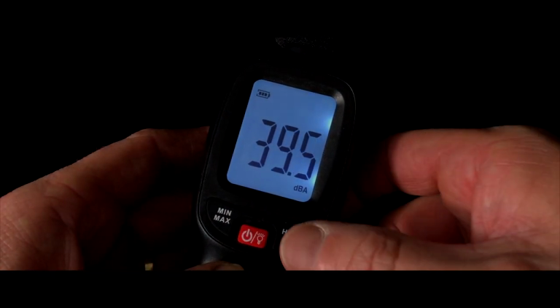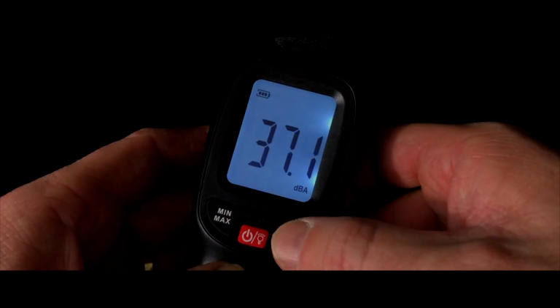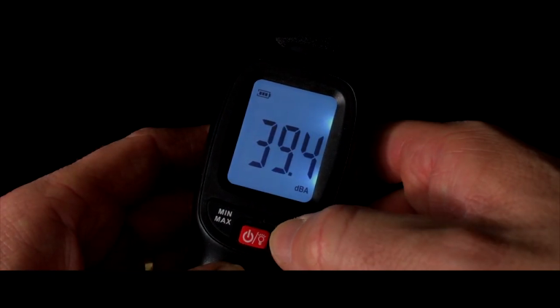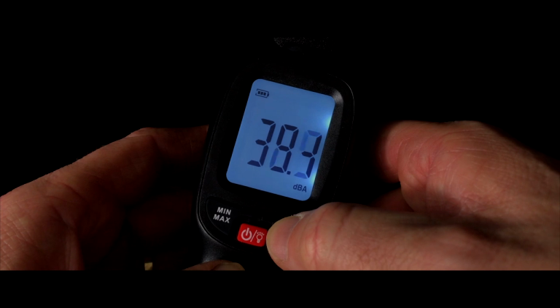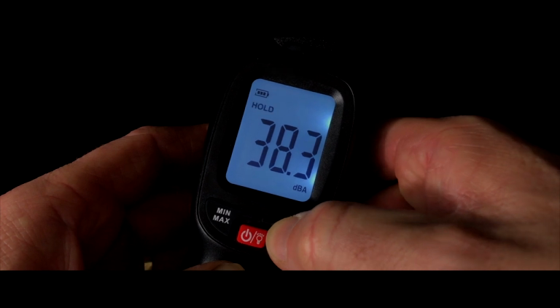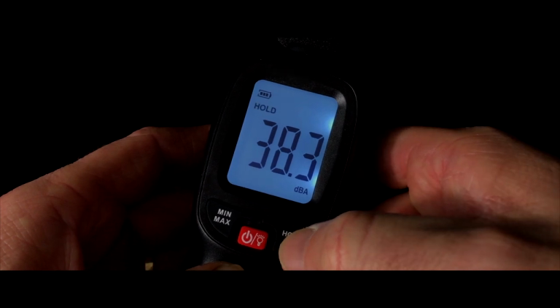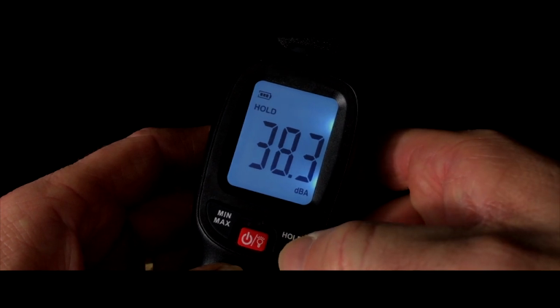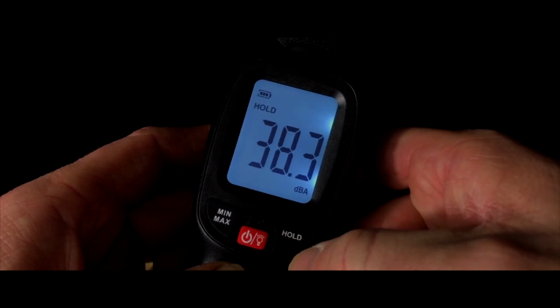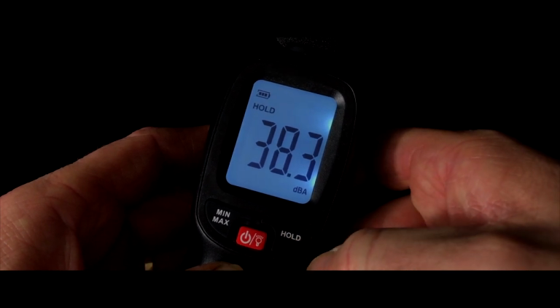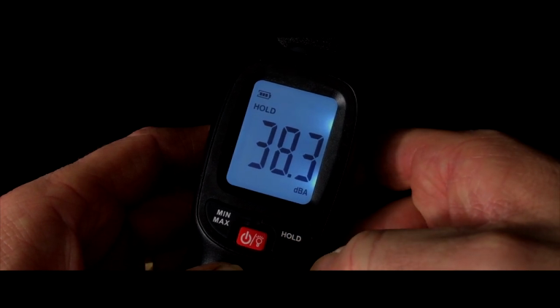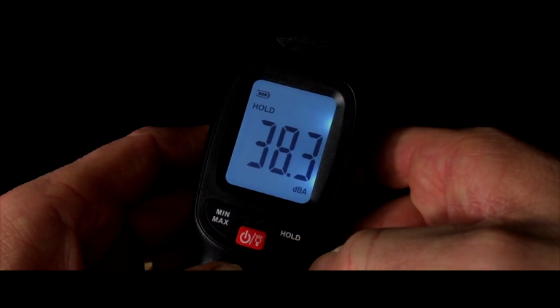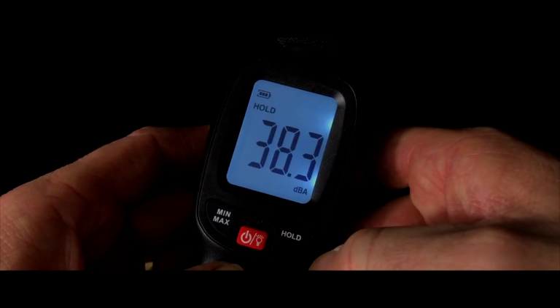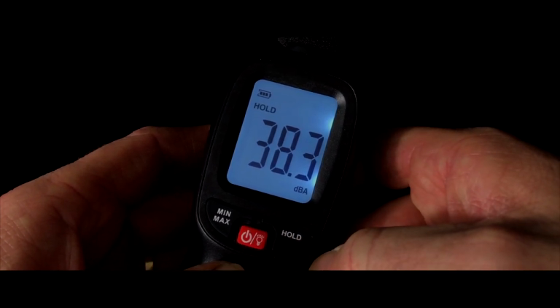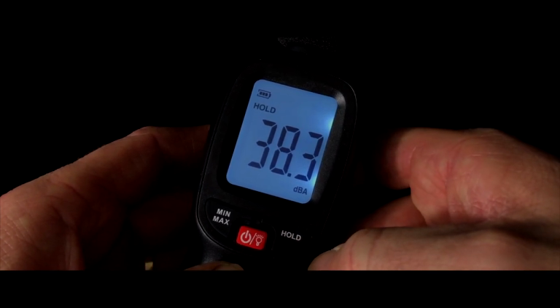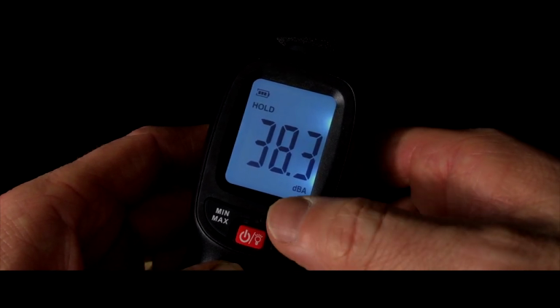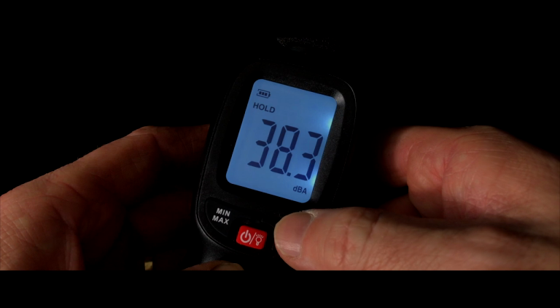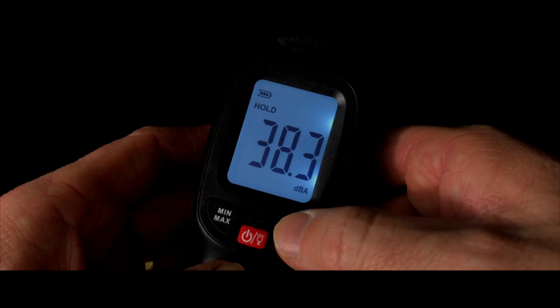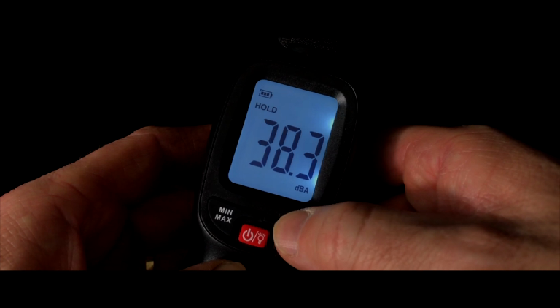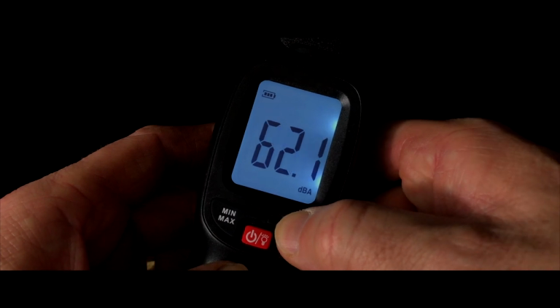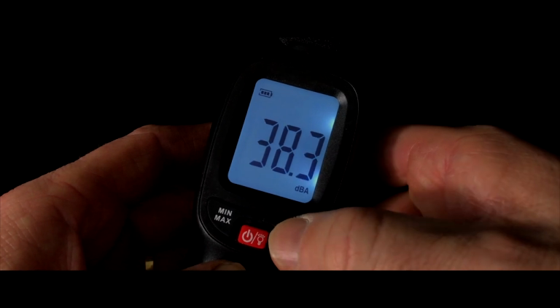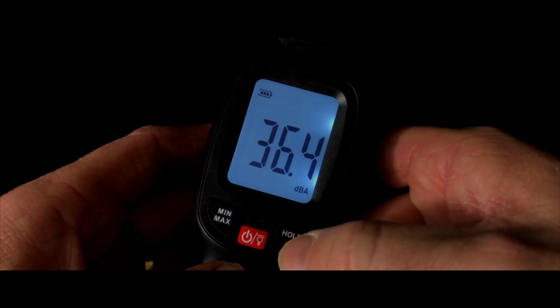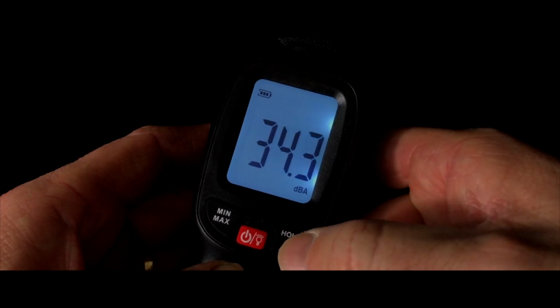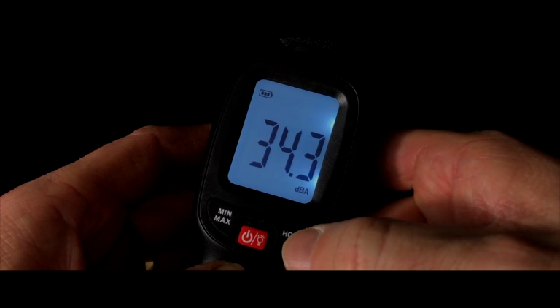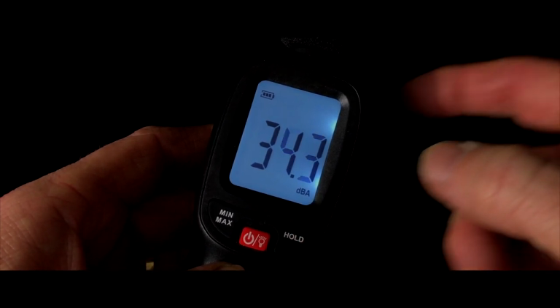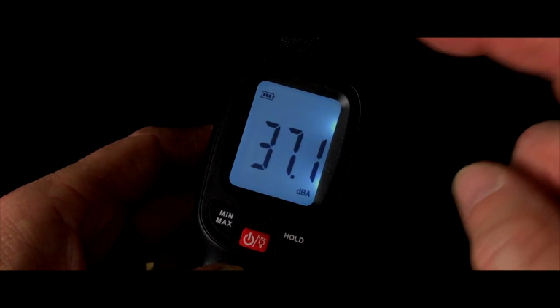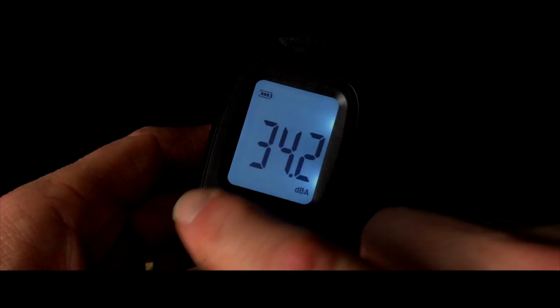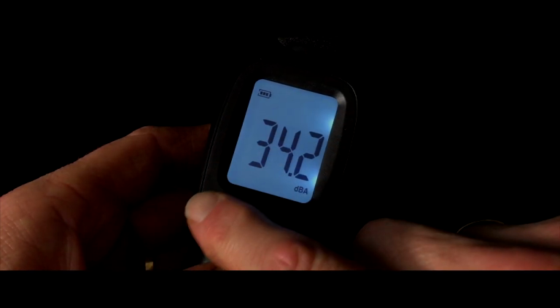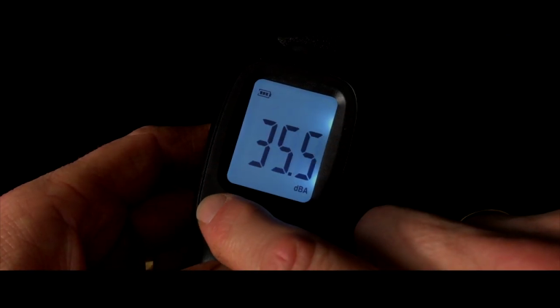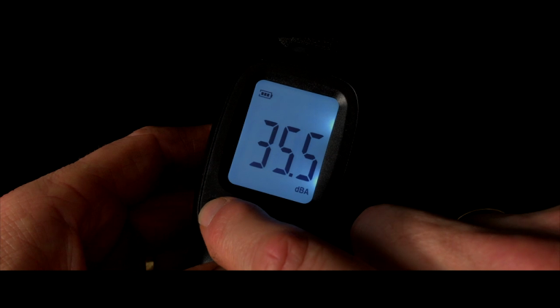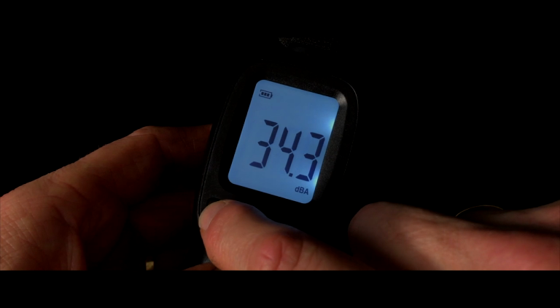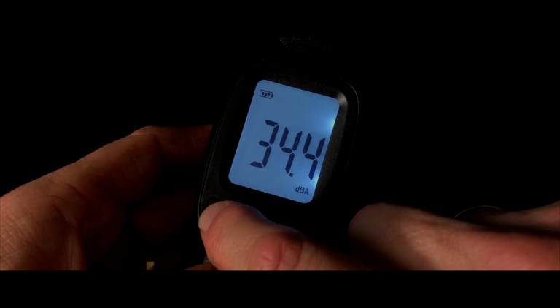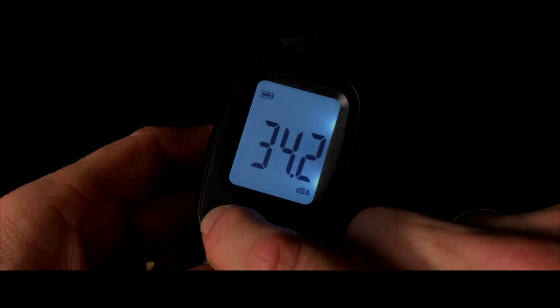By pressing the hold button you can lock it at the sound level you wanted to remember — a specific noise, for example. Pressing the button again releases it and it goes back to continuous metering.